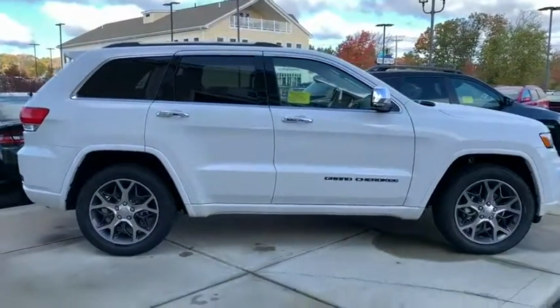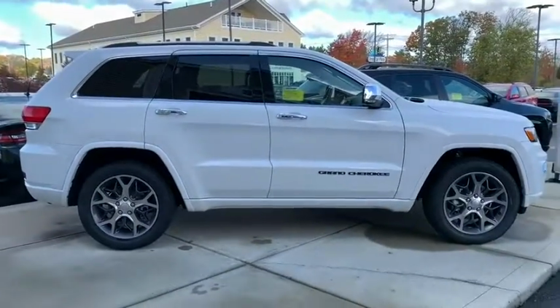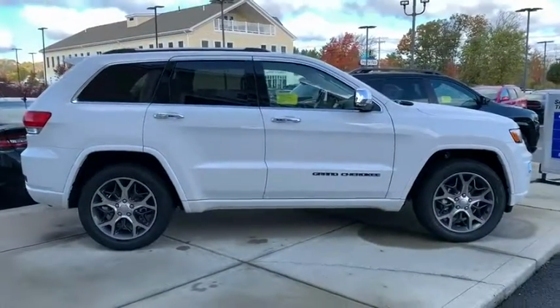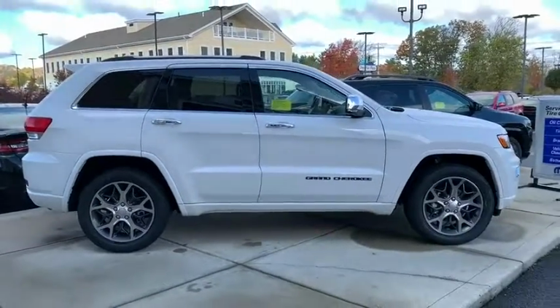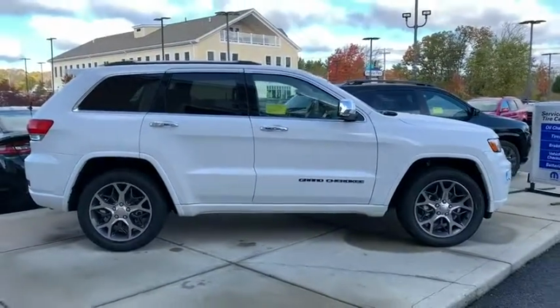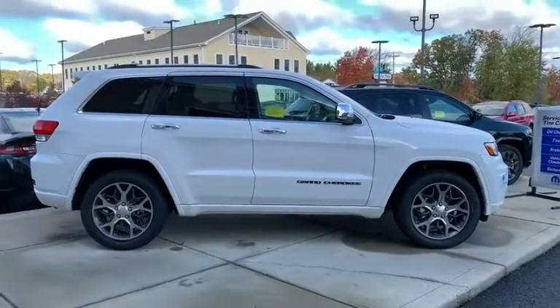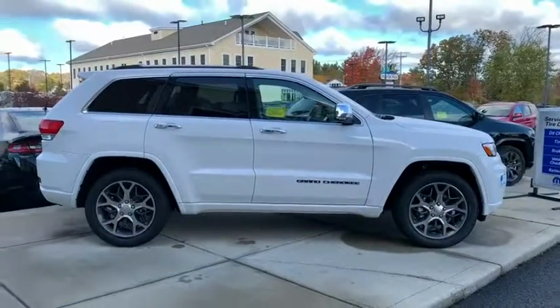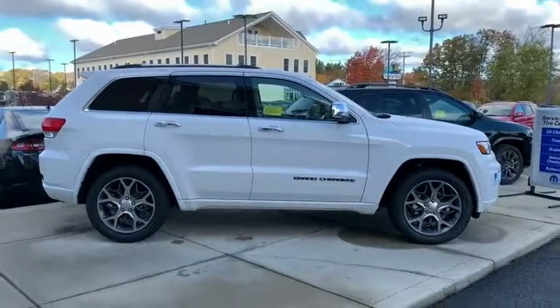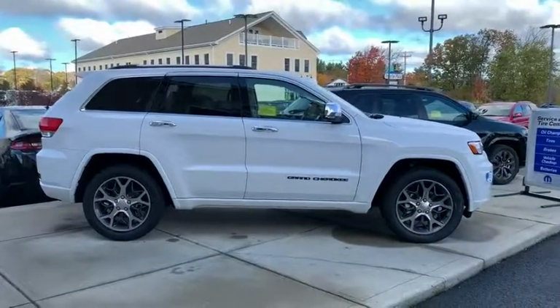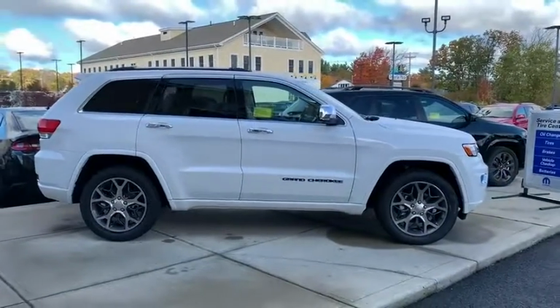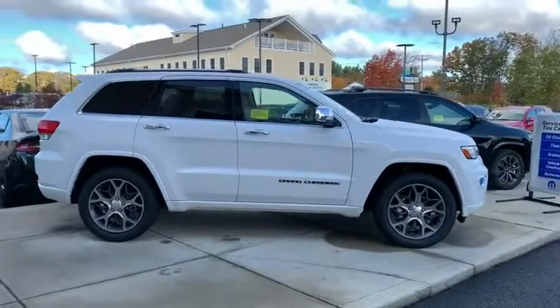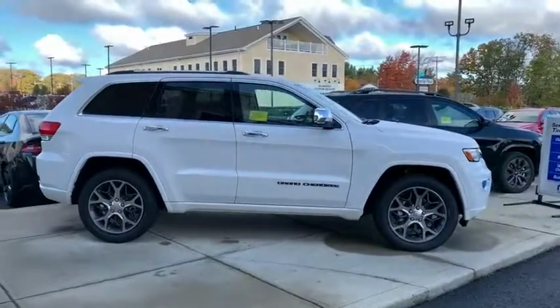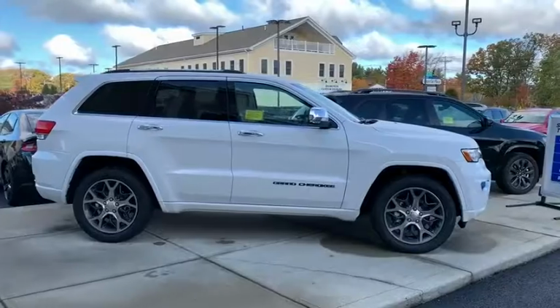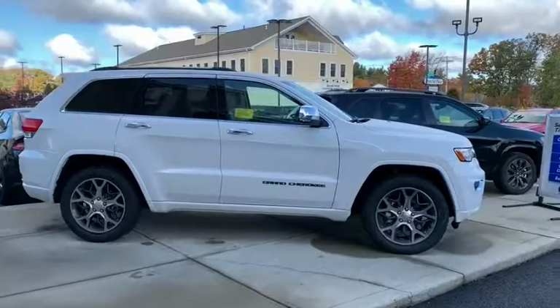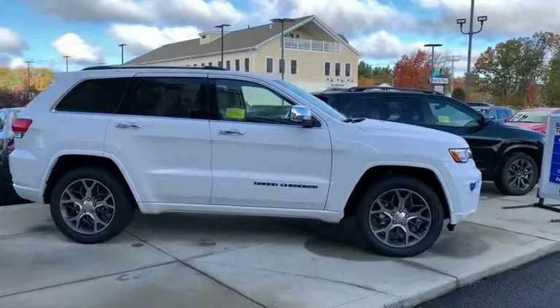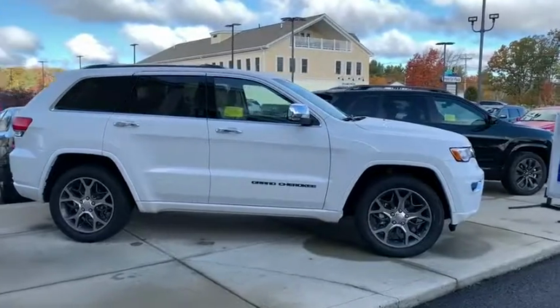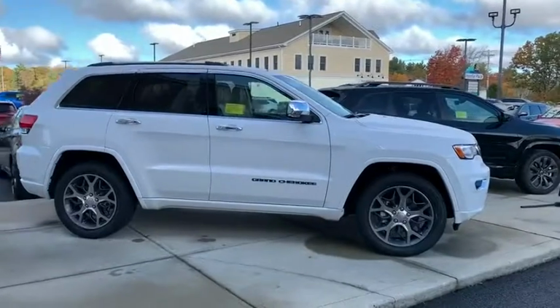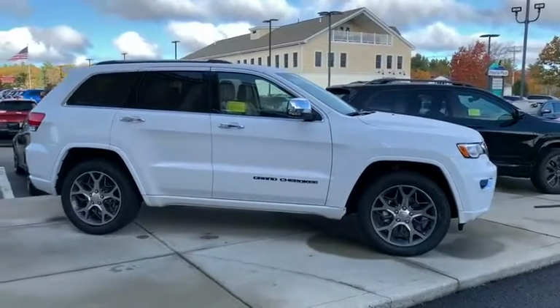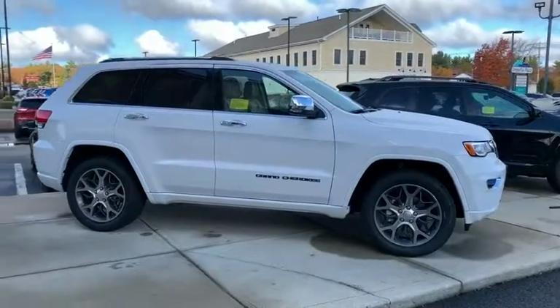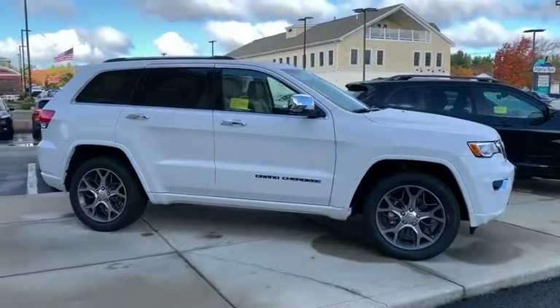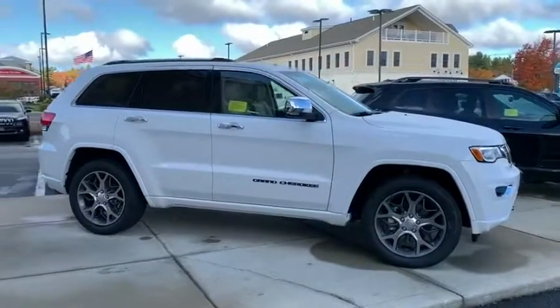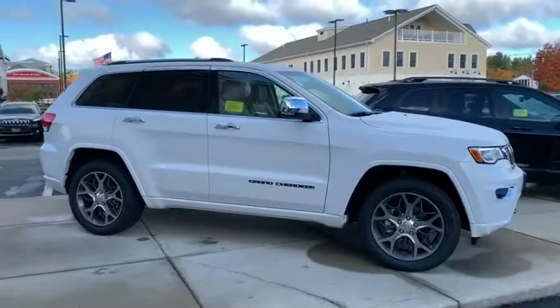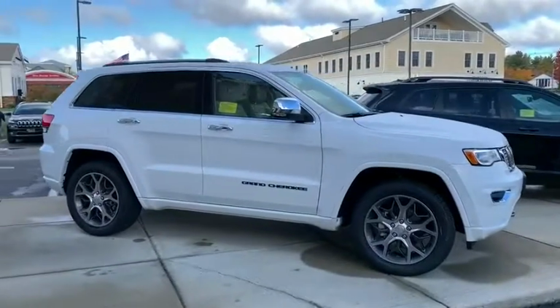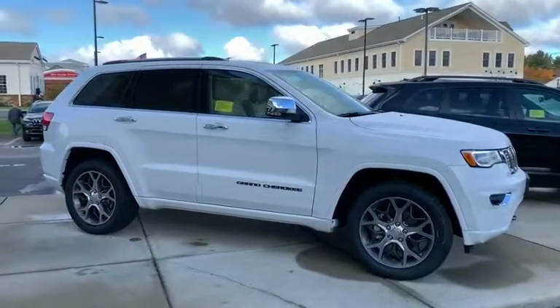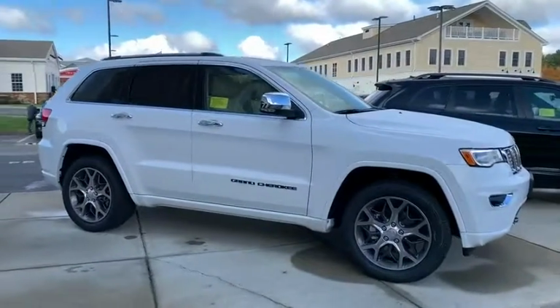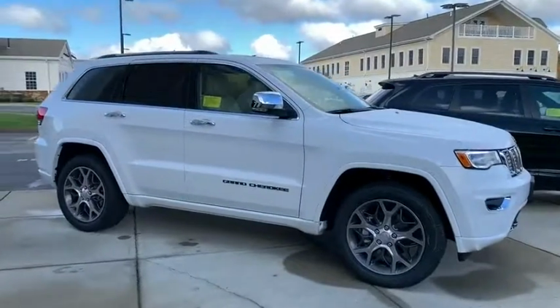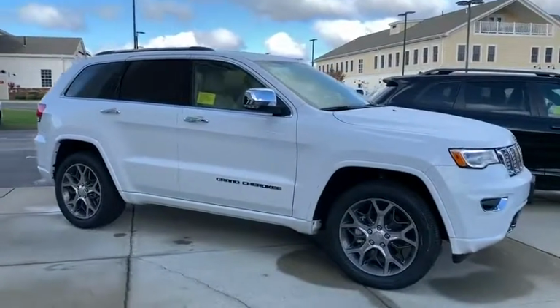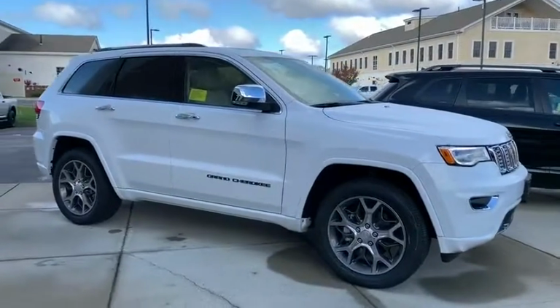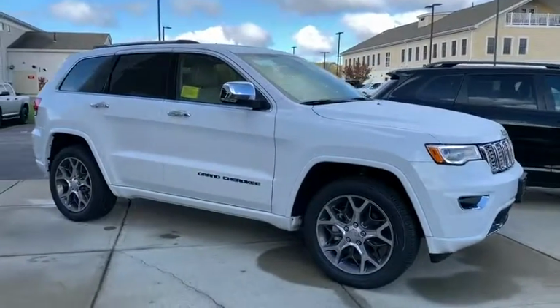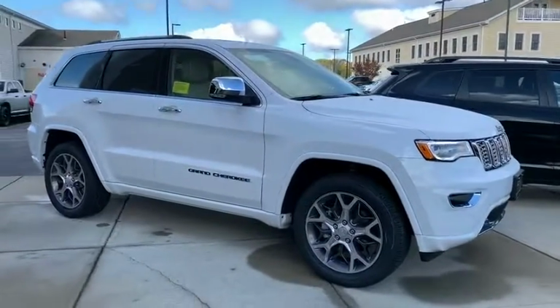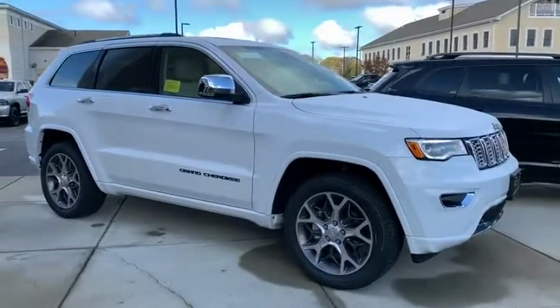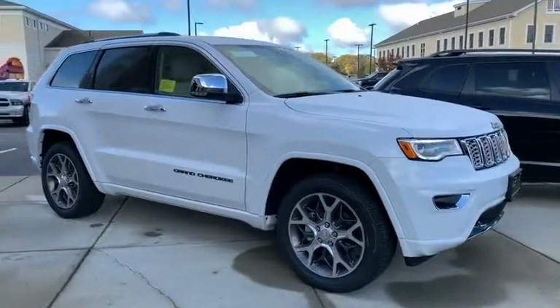Electronic stability control, heated steering wheel, heated front seats, power windows, compass, rear window defroster, security system.